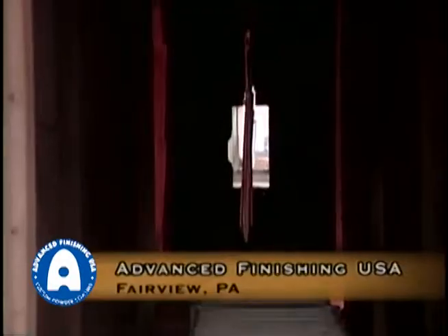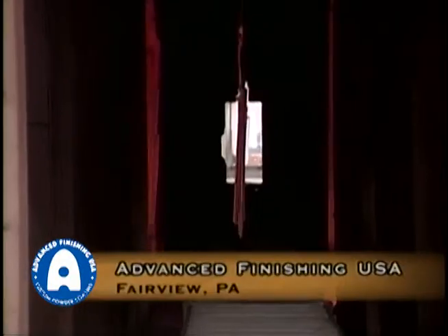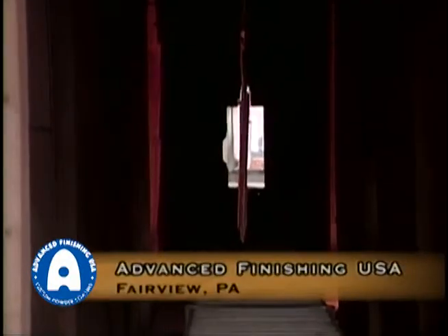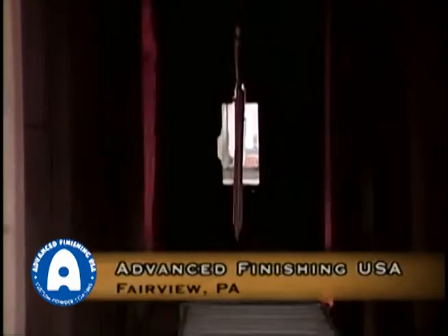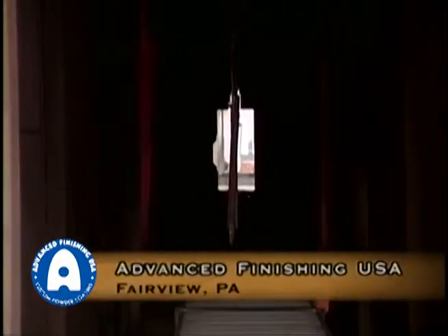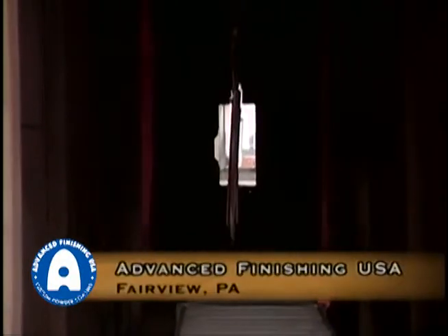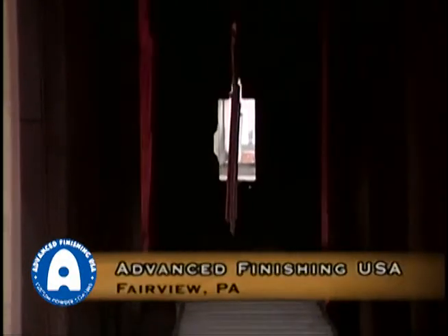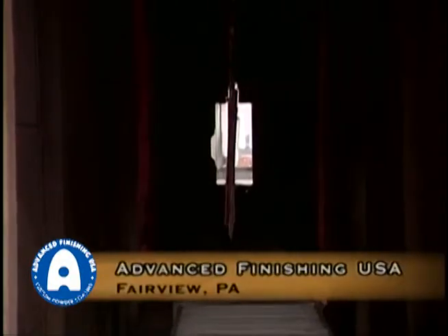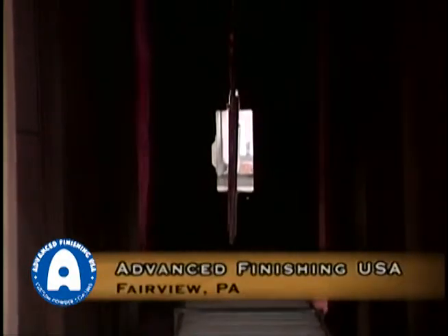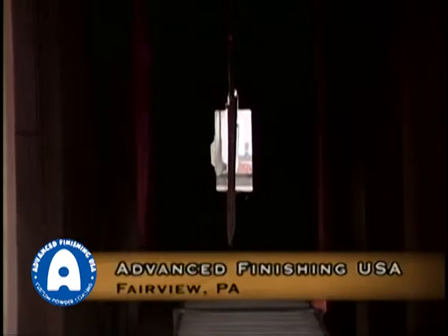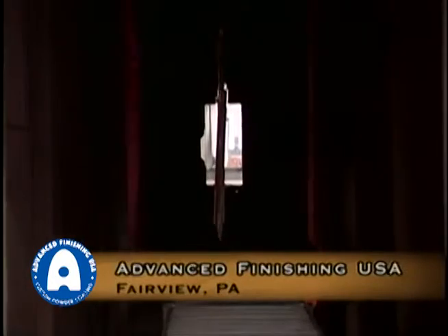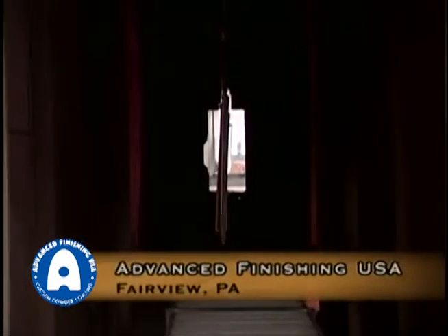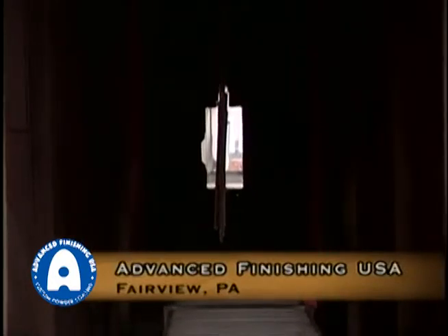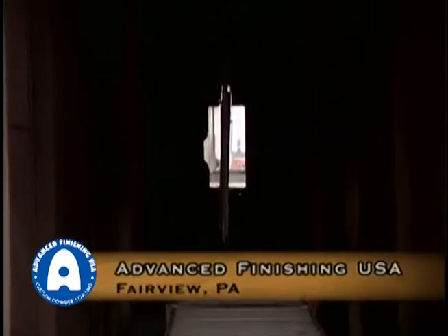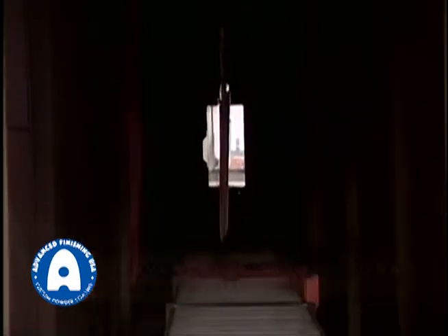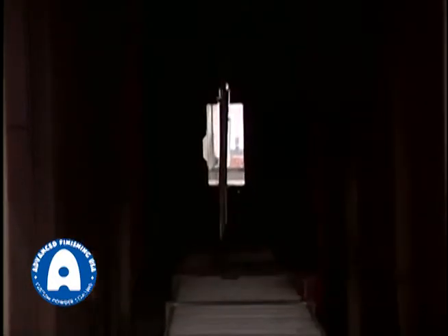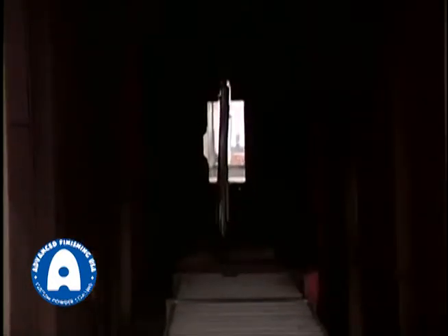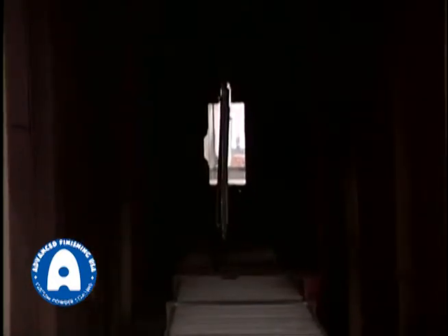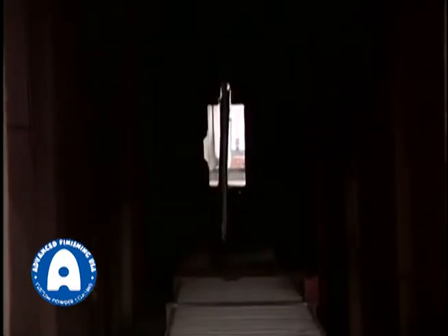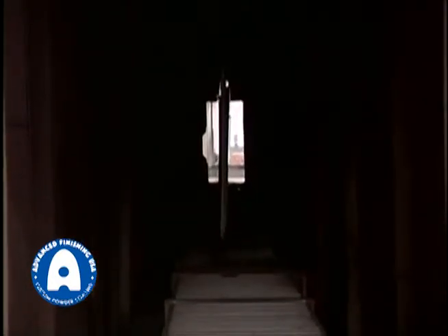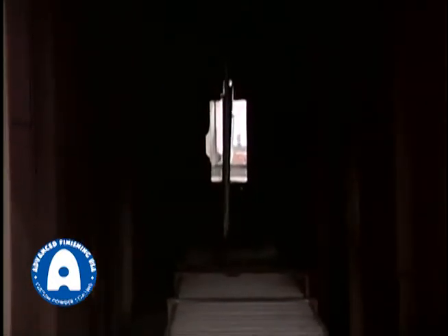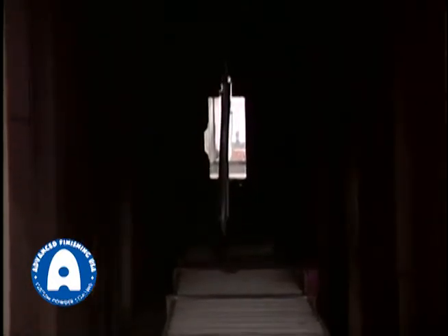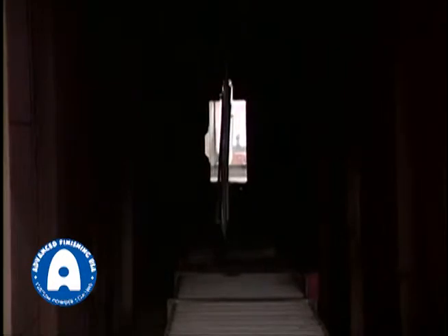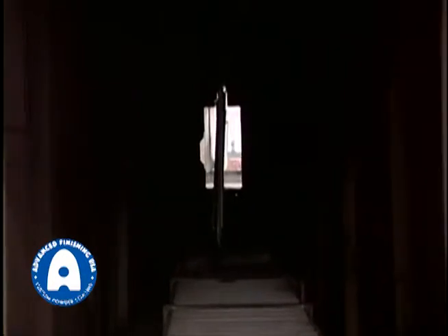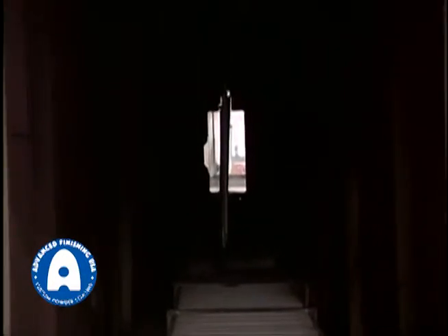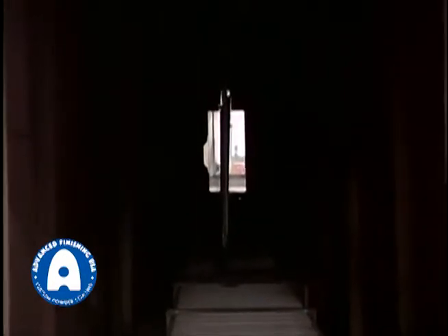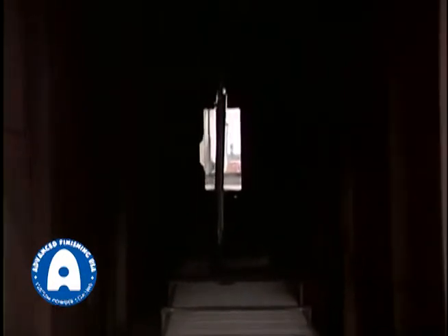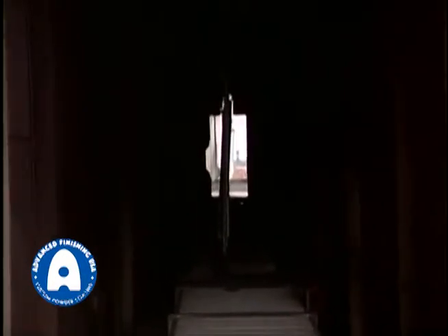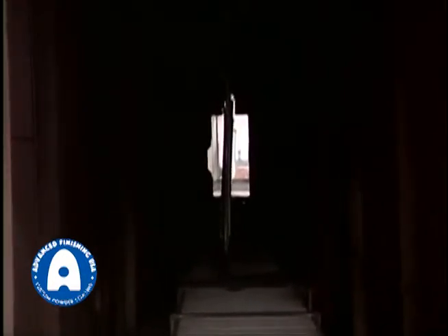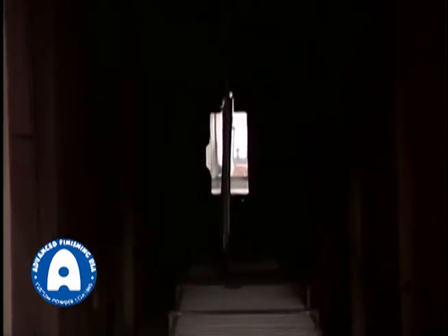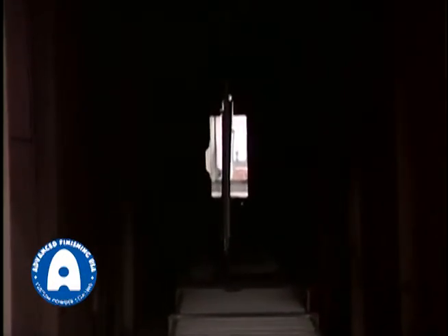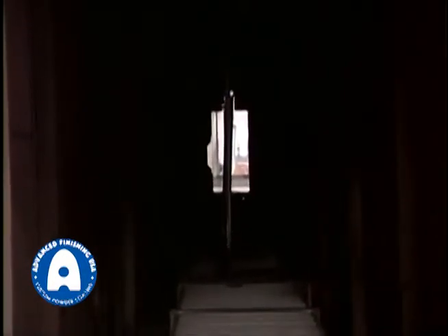Once the parts have left the spray room, they enter our bake oven. This bake oven is about 165 feet long. It has a profile of about 36 inches wide by about 72 inches tall.